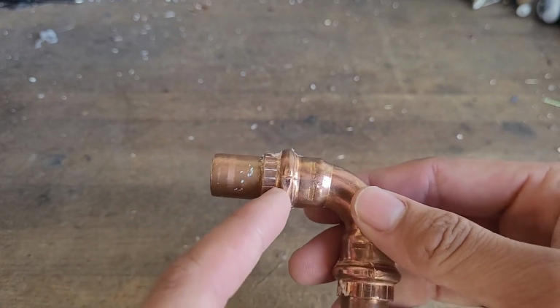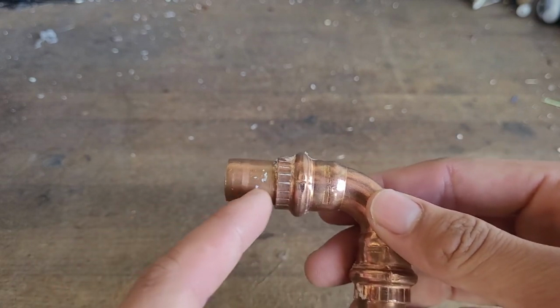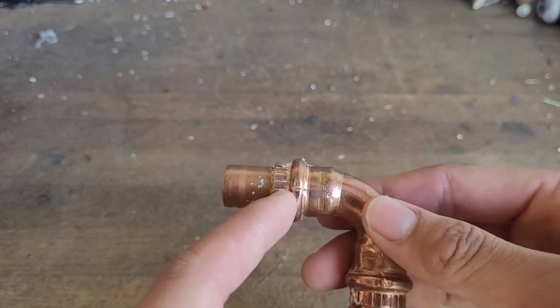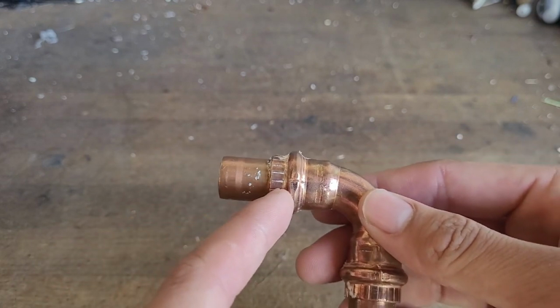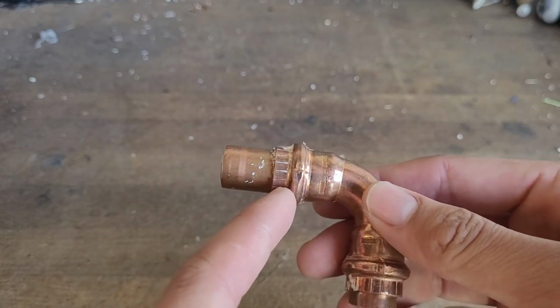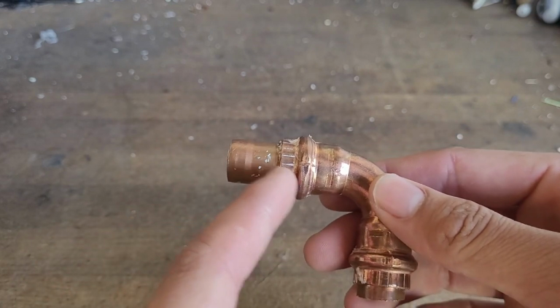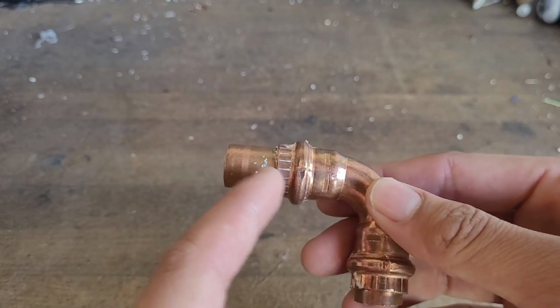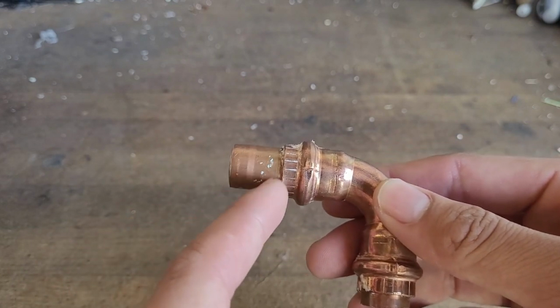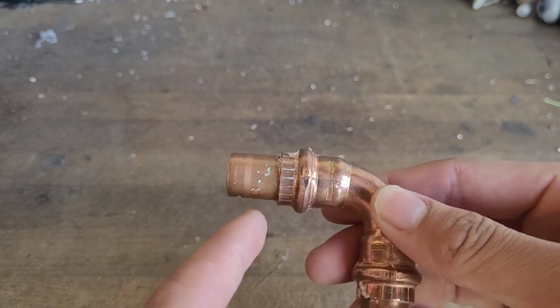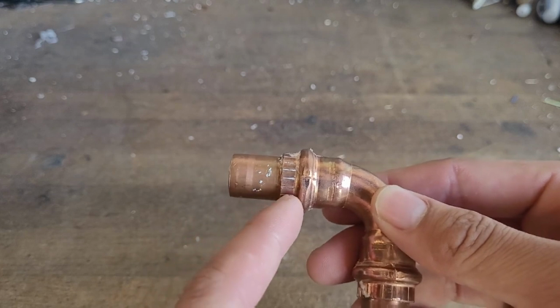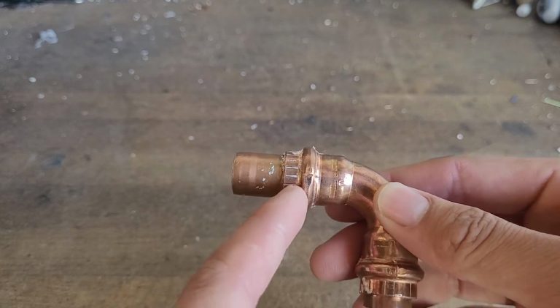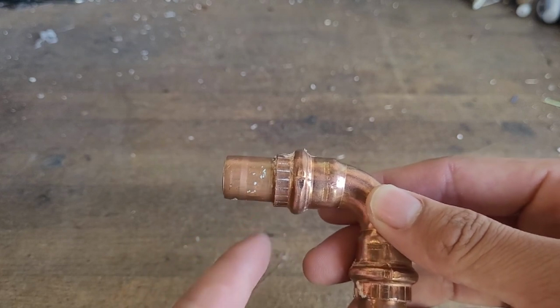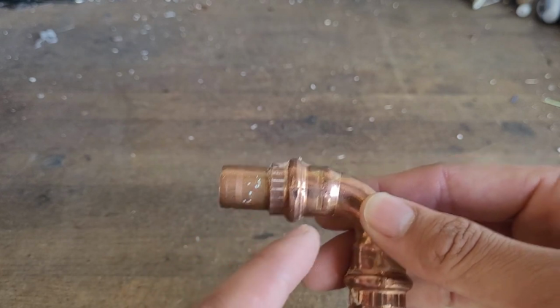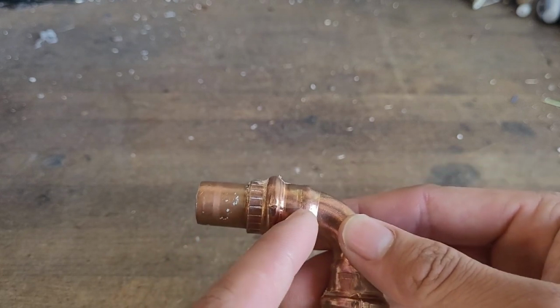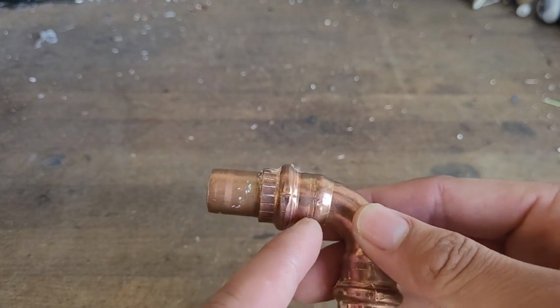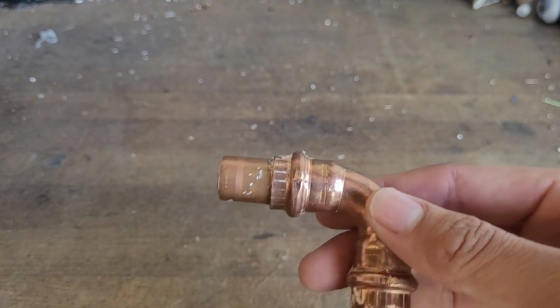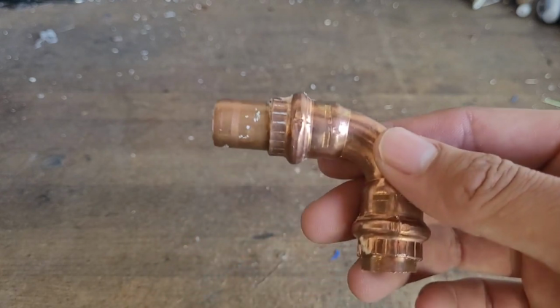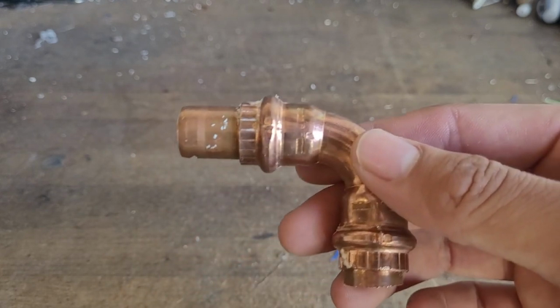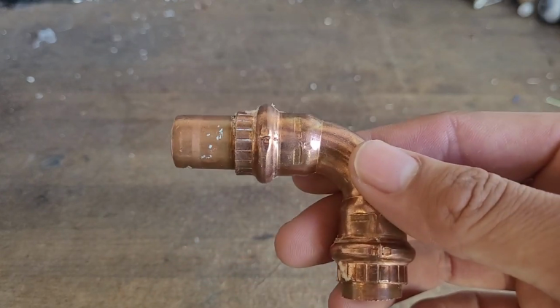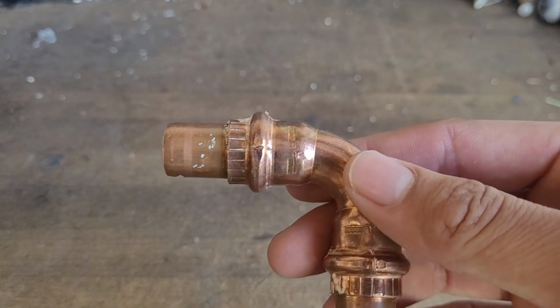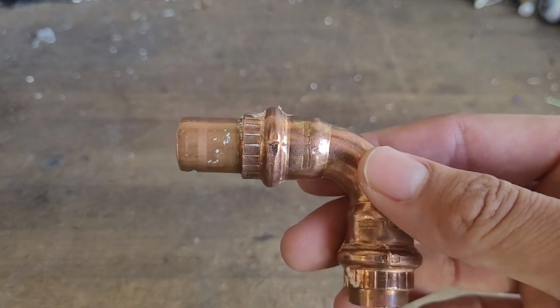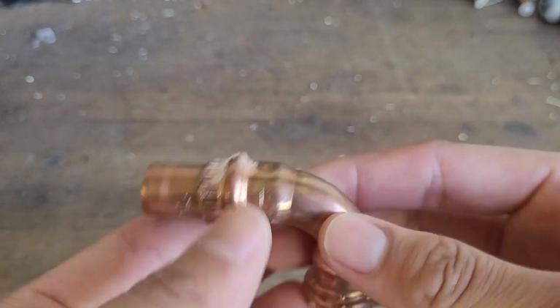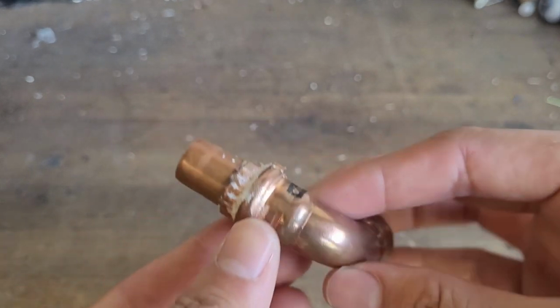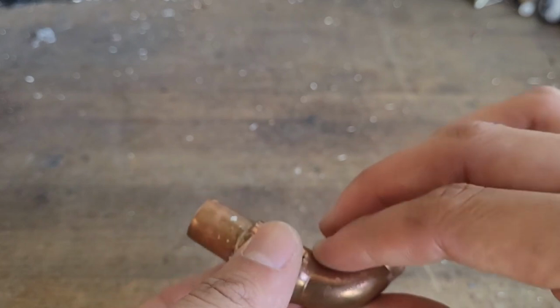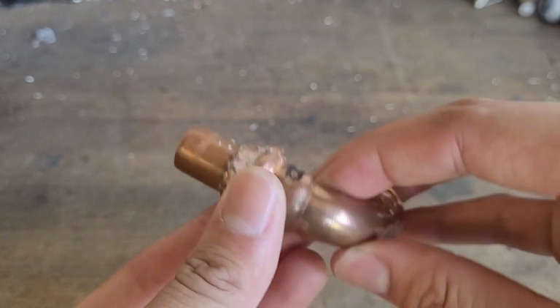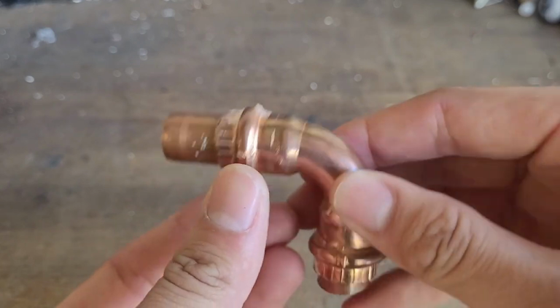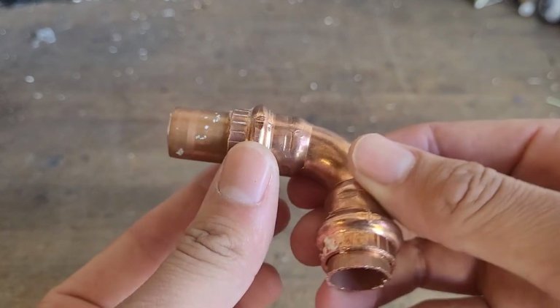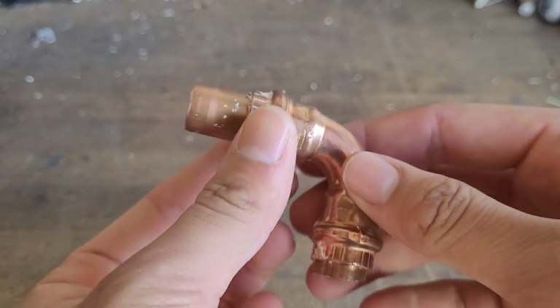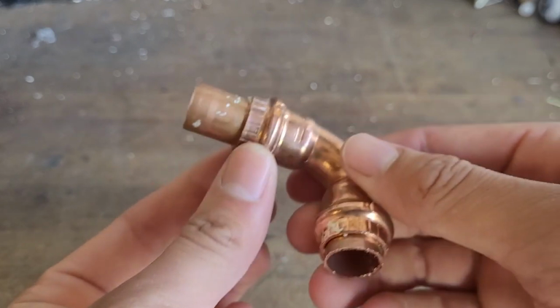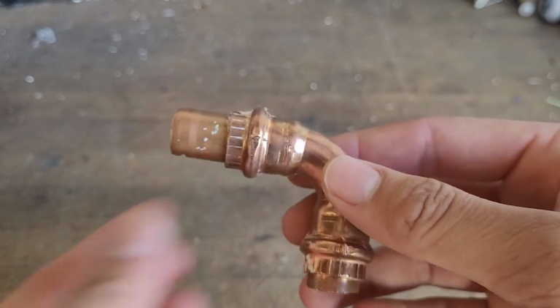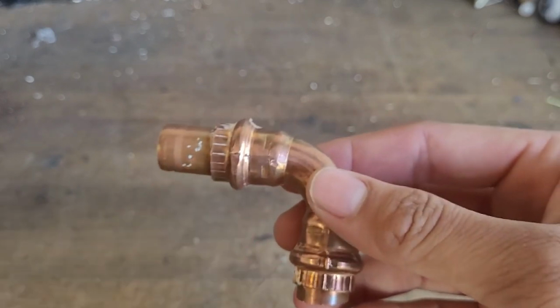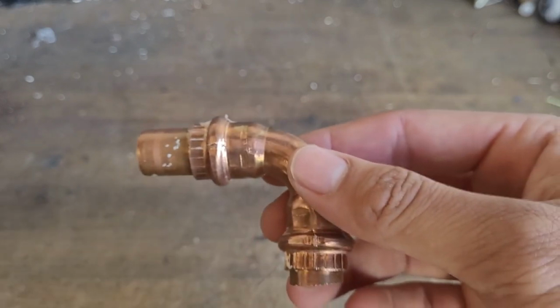So the mark here ended up being way off, so it did not end up pressing the fitting. Only this area got pressed, and the o-ring itself did not get pressed correctly, and that led to a leak.